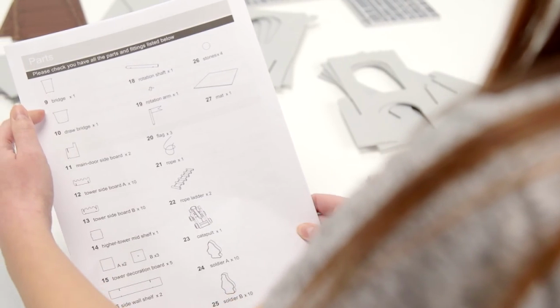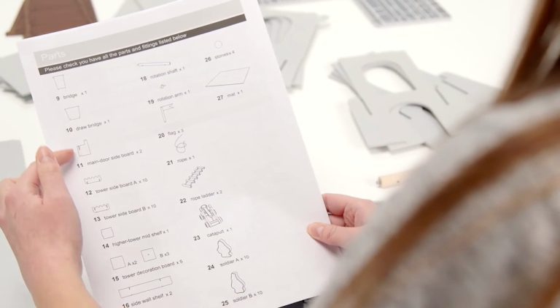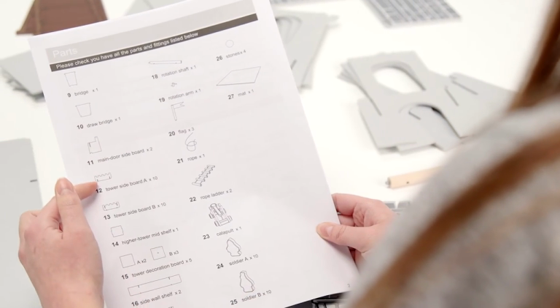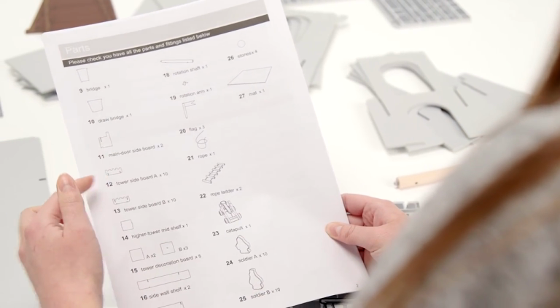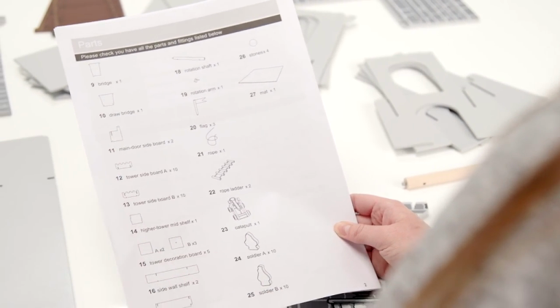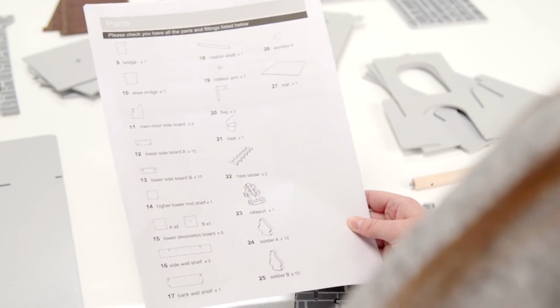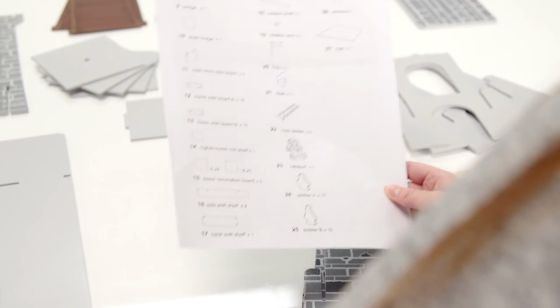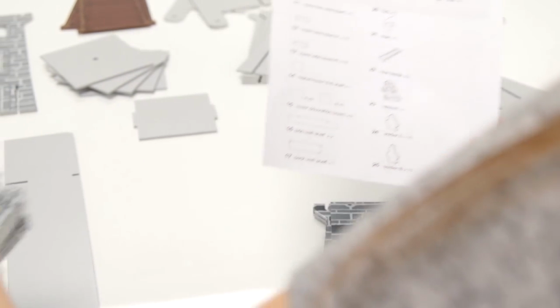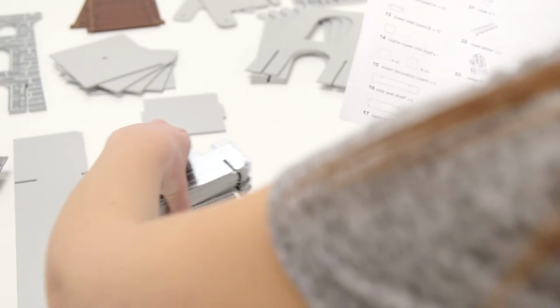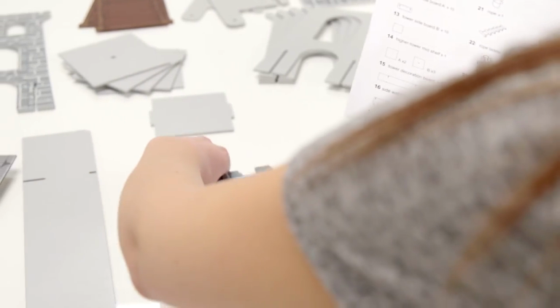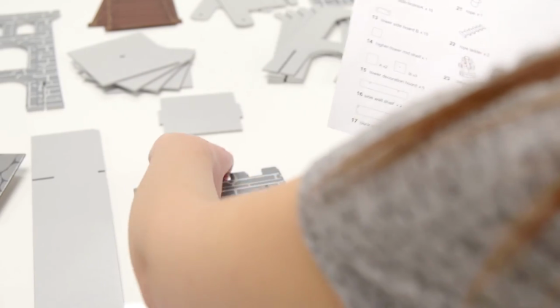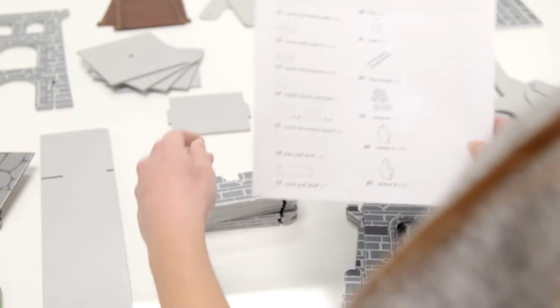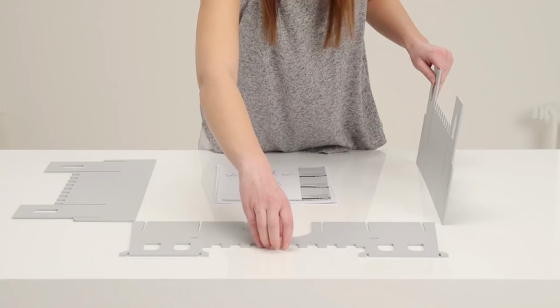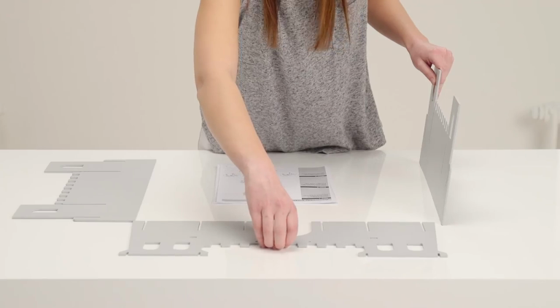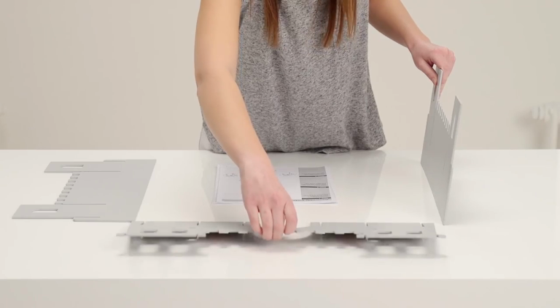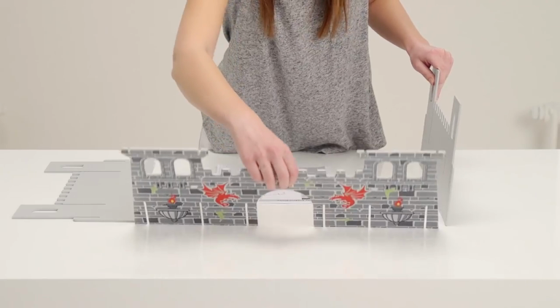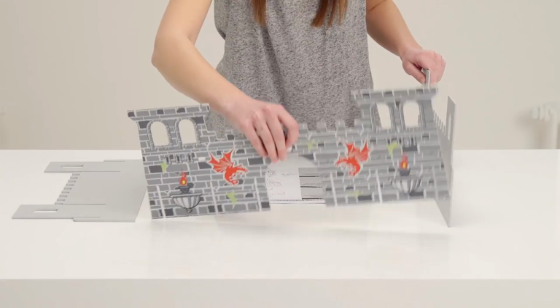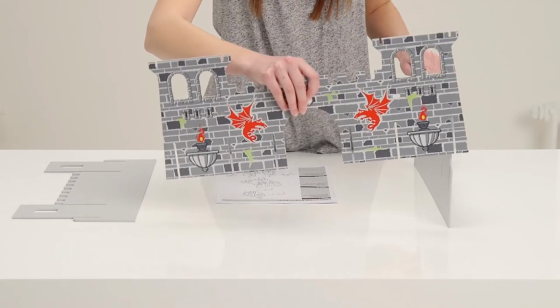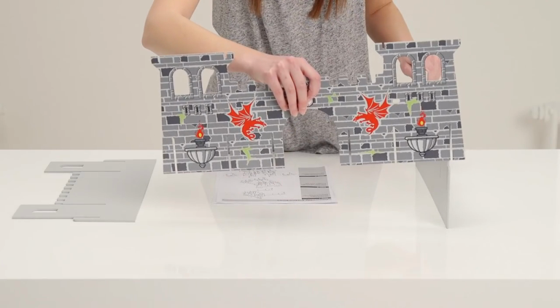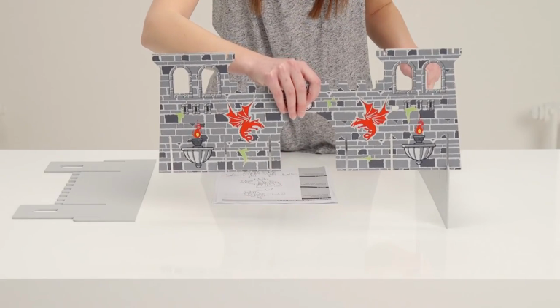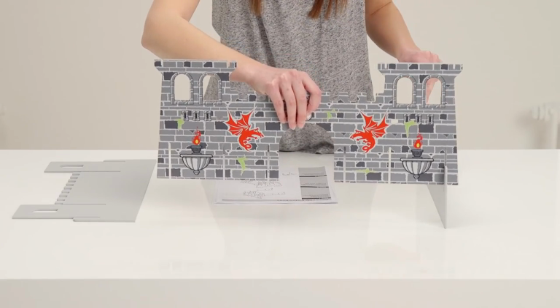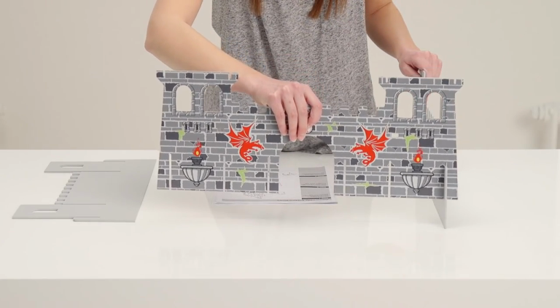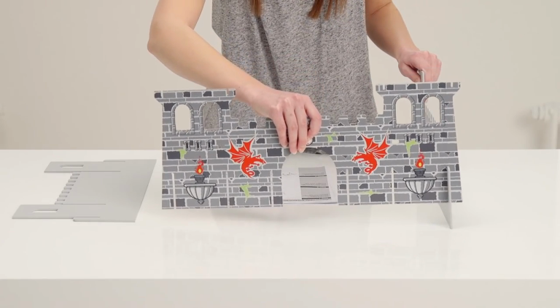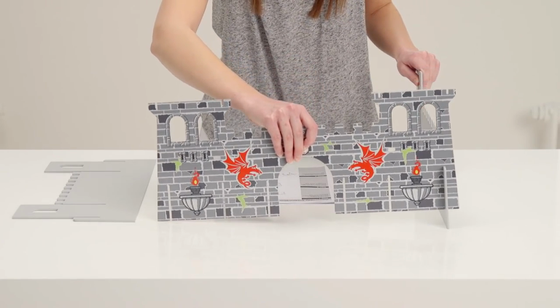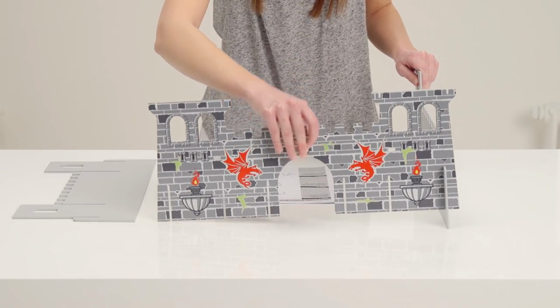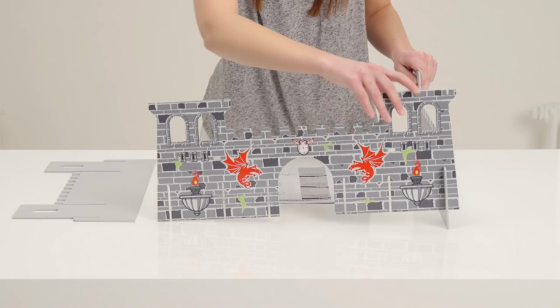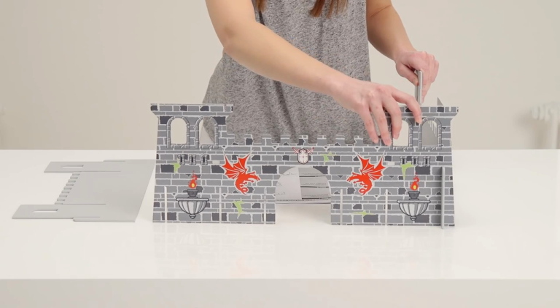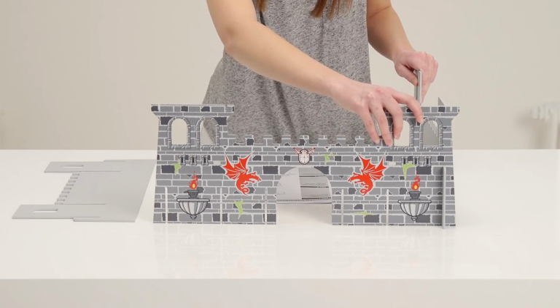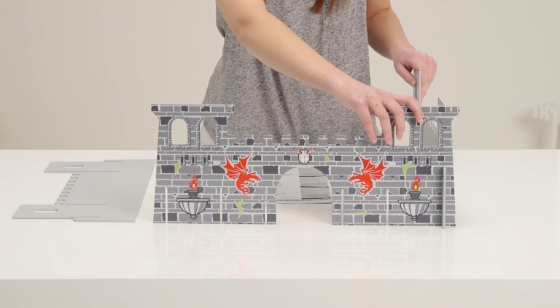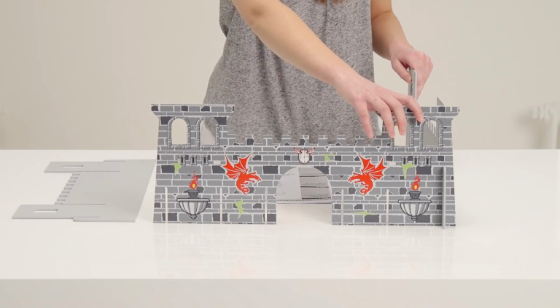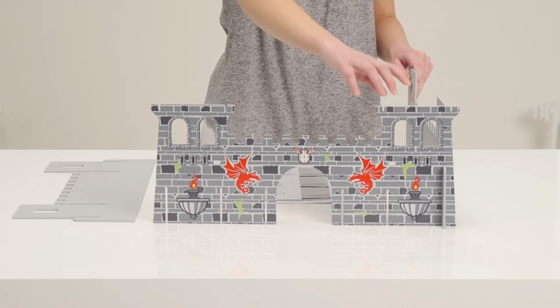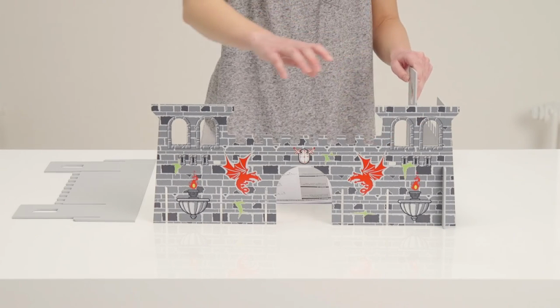Identify all your pieces from the instructions and lay them out. First, slot together the outer walls. That's pretty sturdy already.